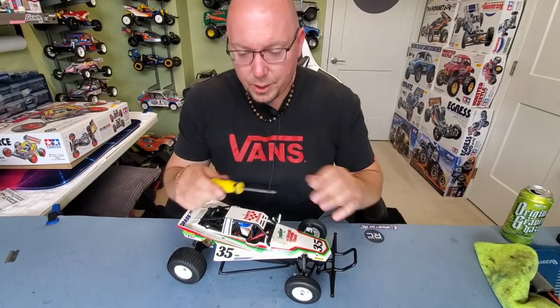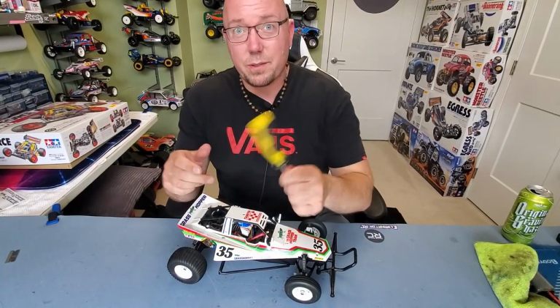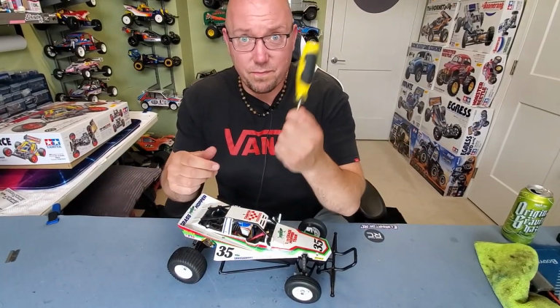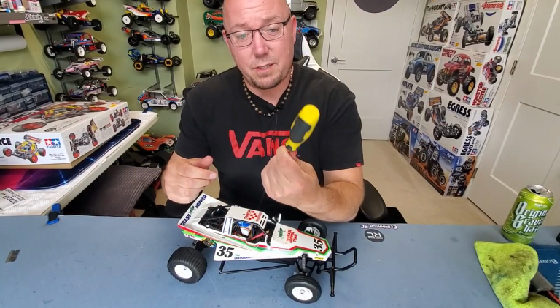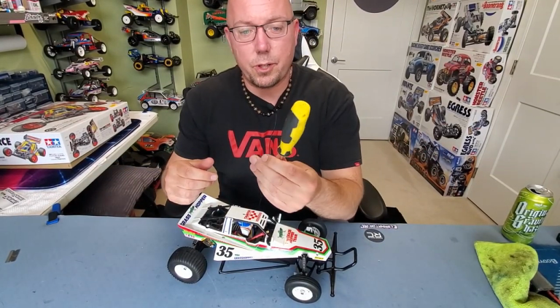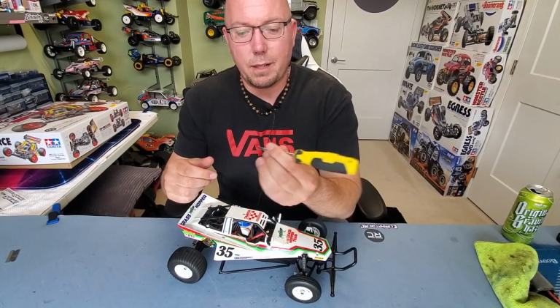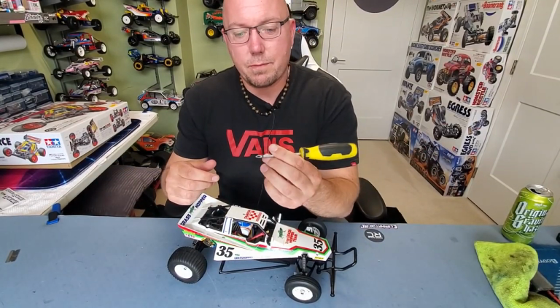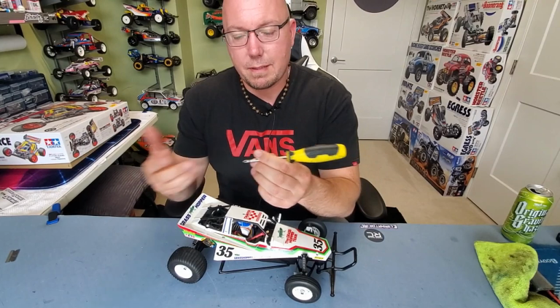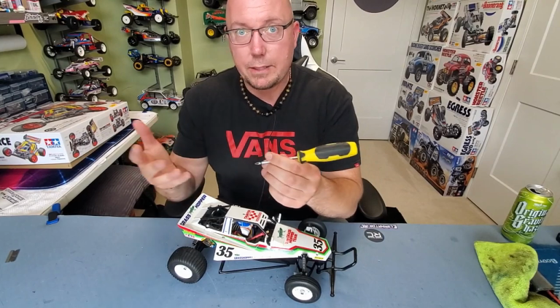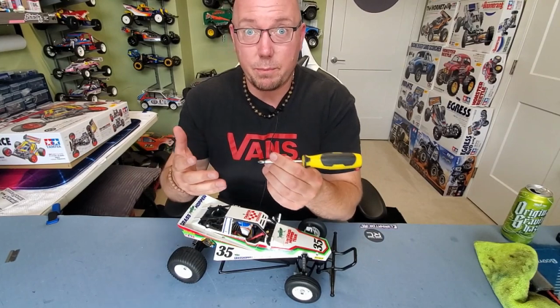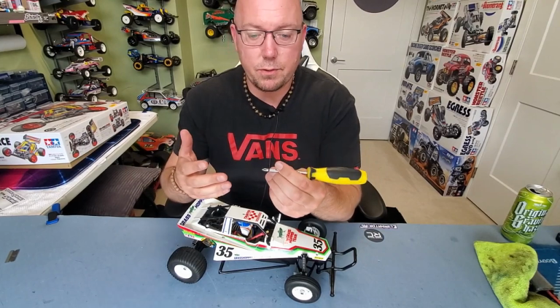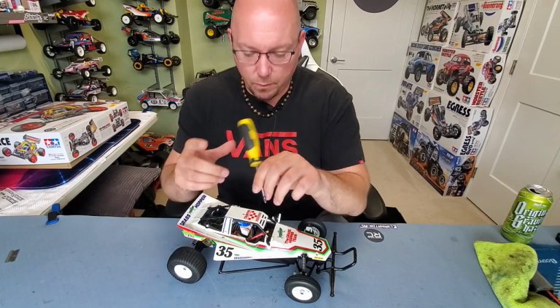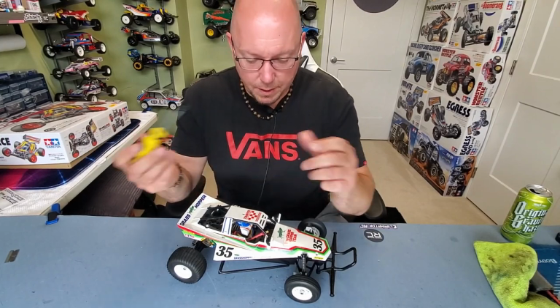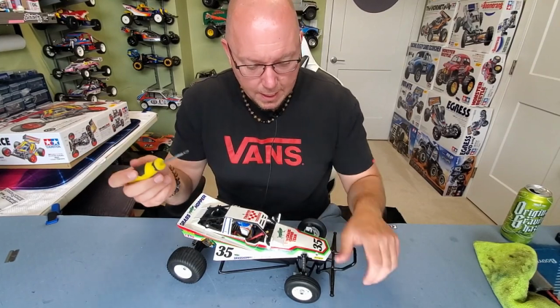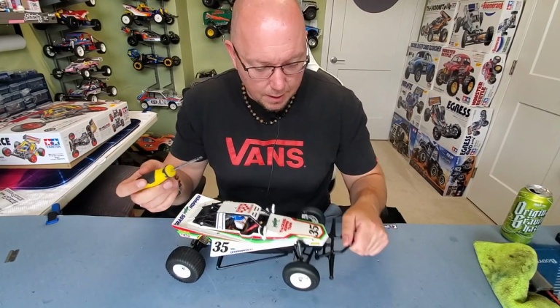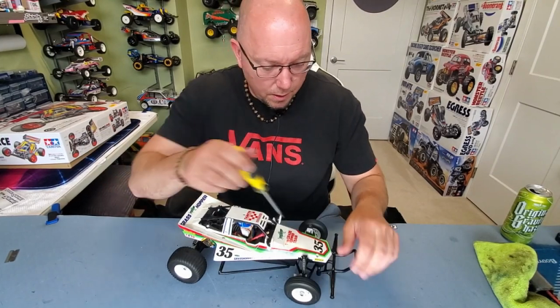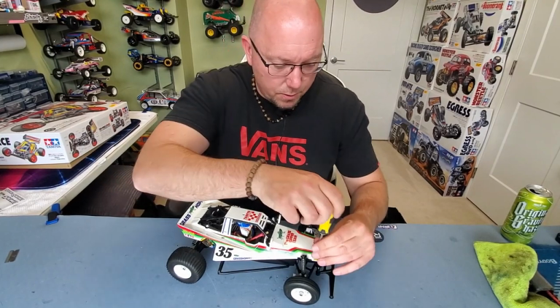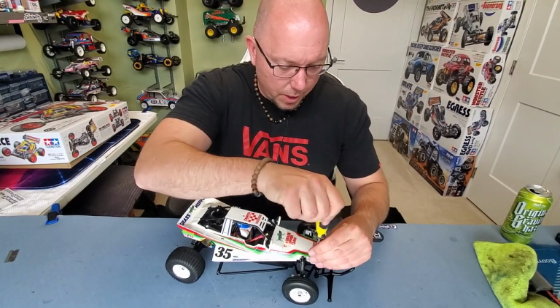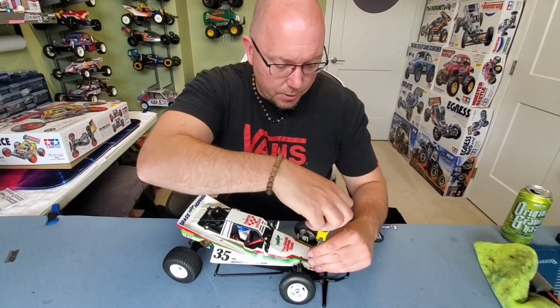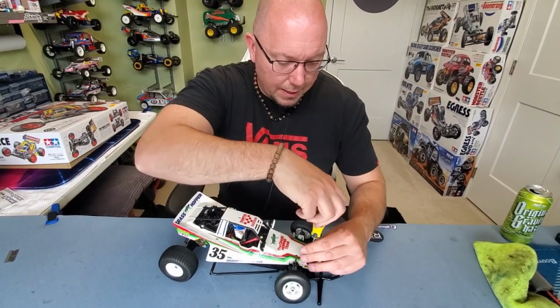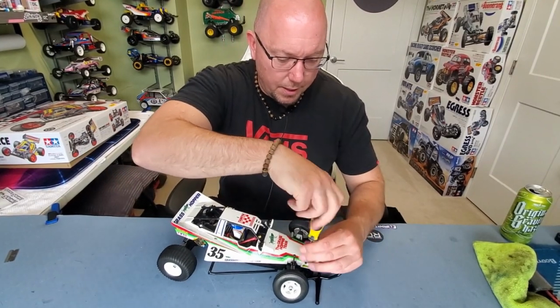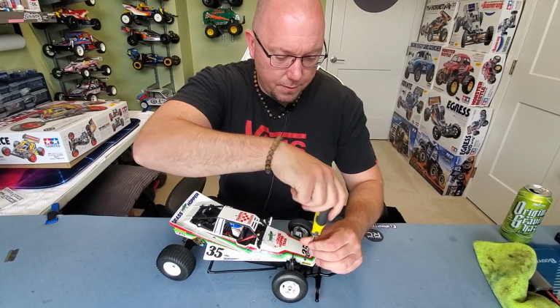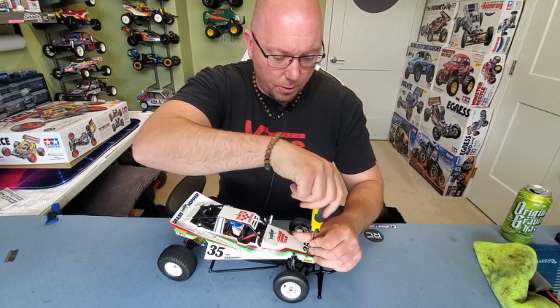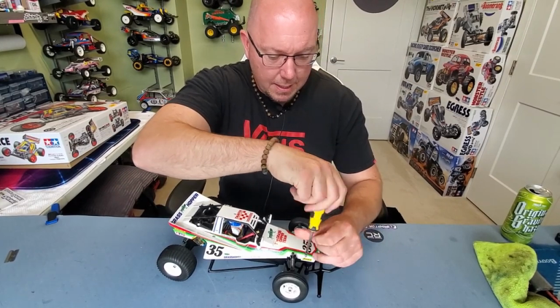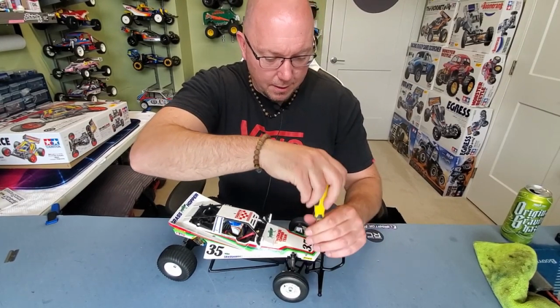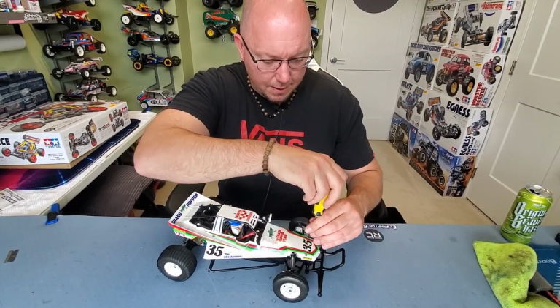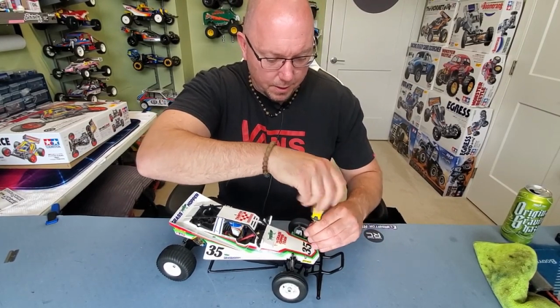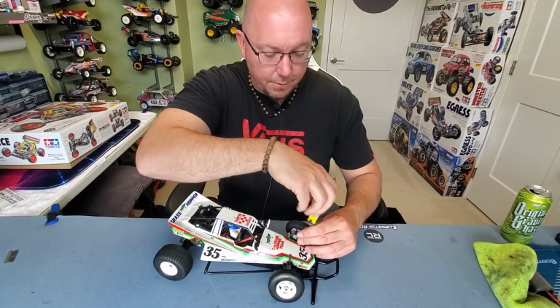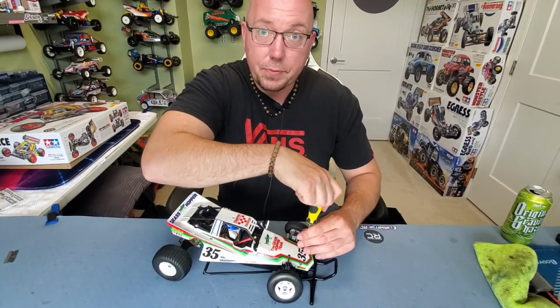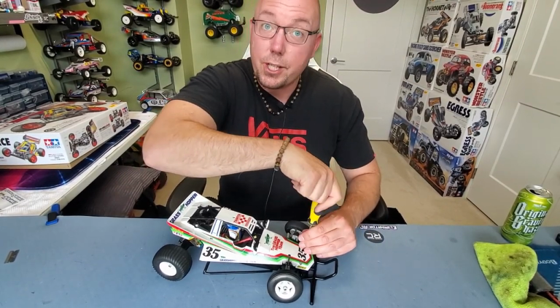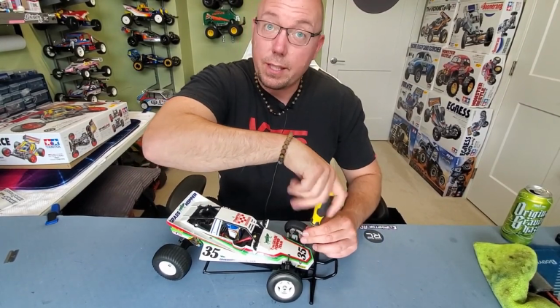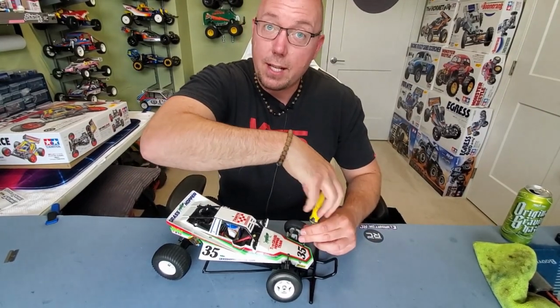This thing is so old school — you actually have to use a screwdriver to get the body off. So let's get the body off and check out that chassis.